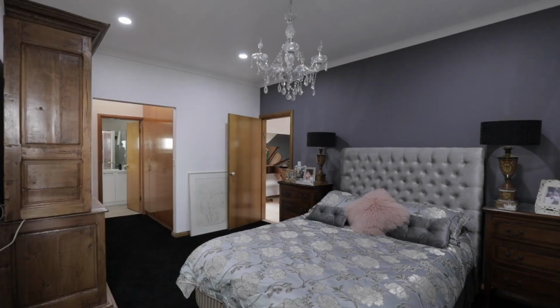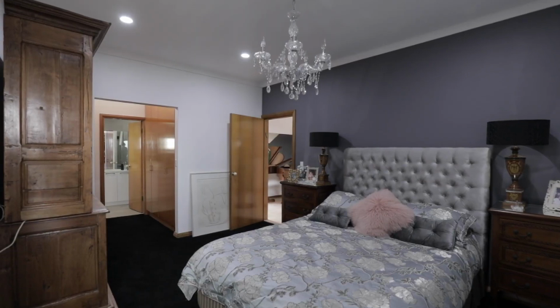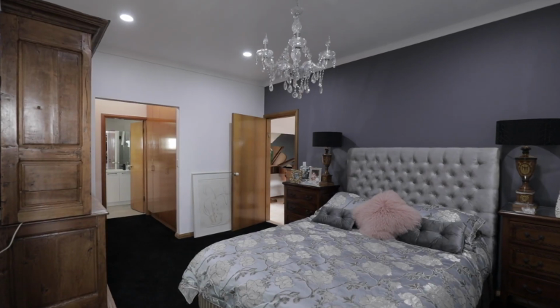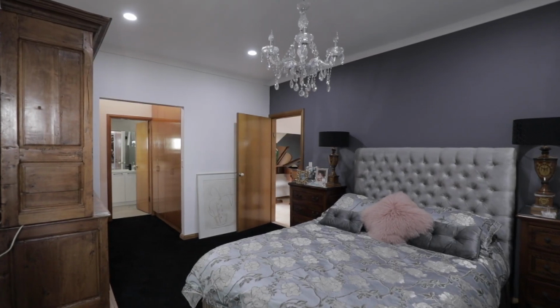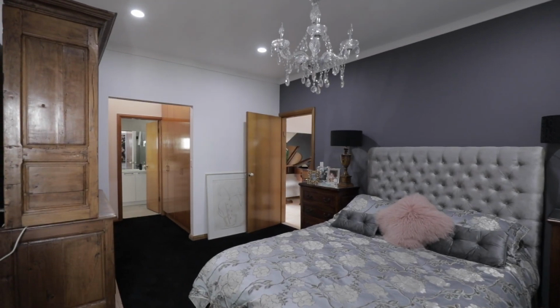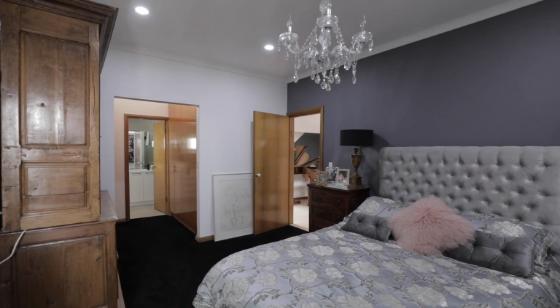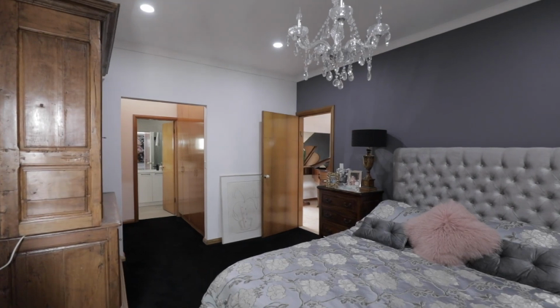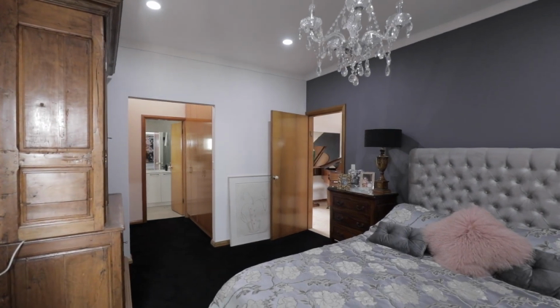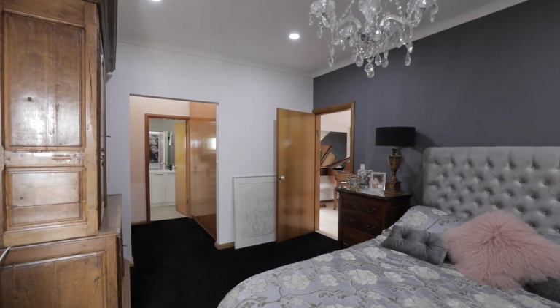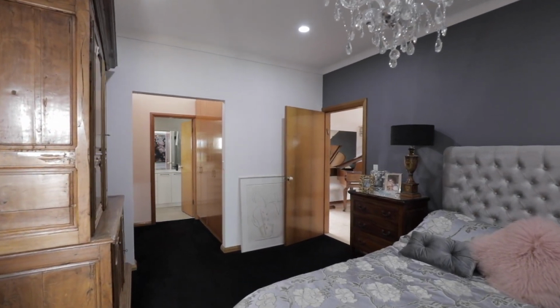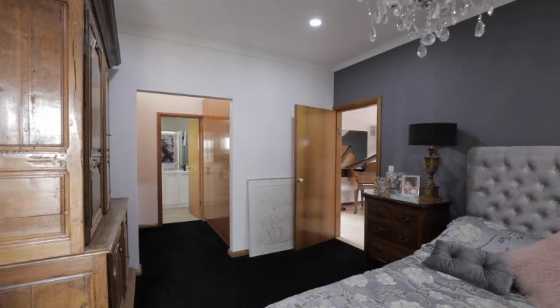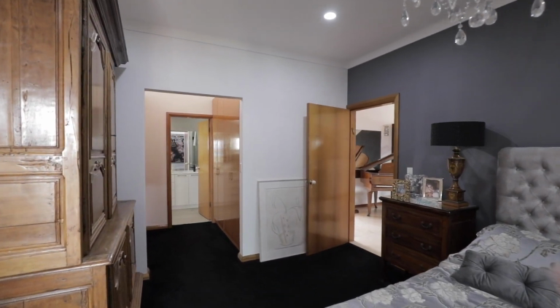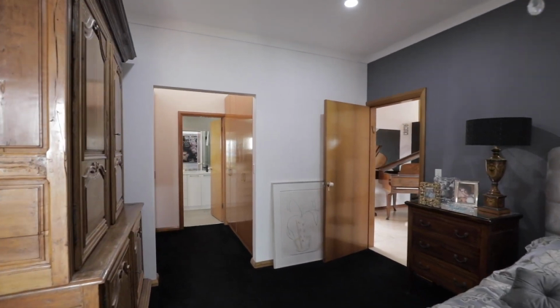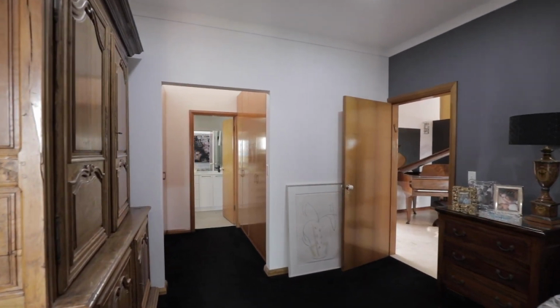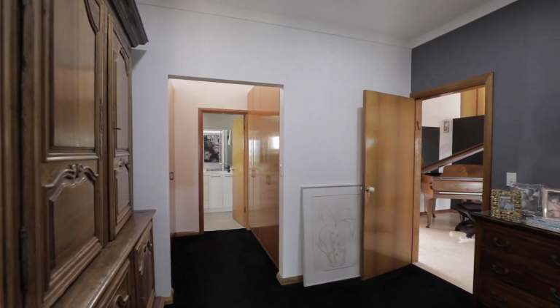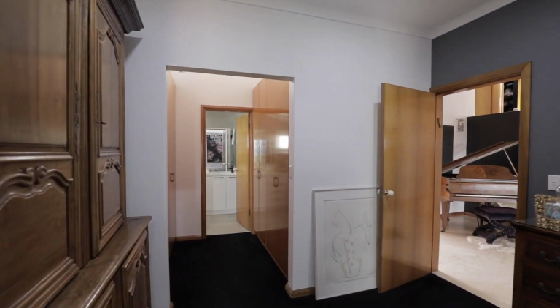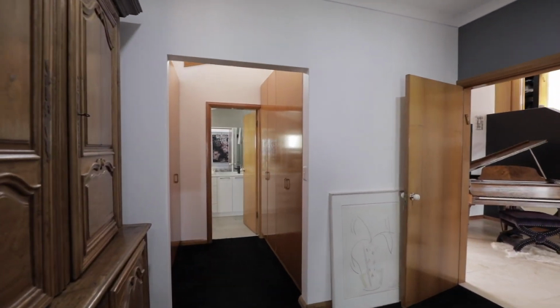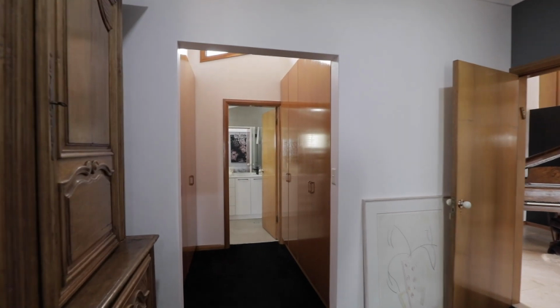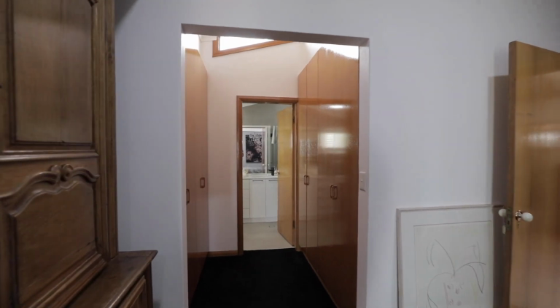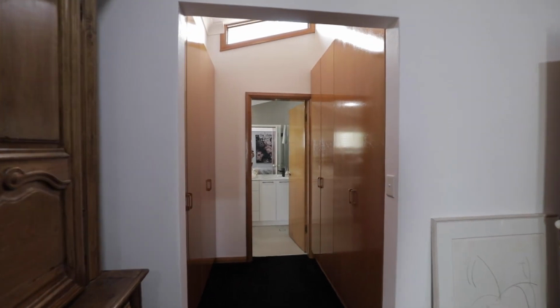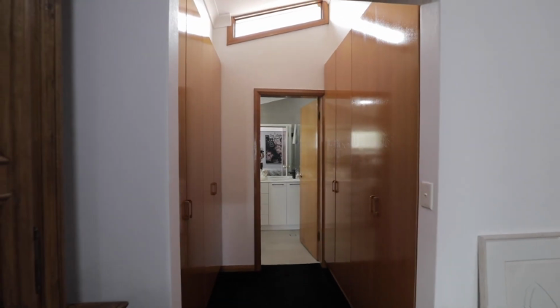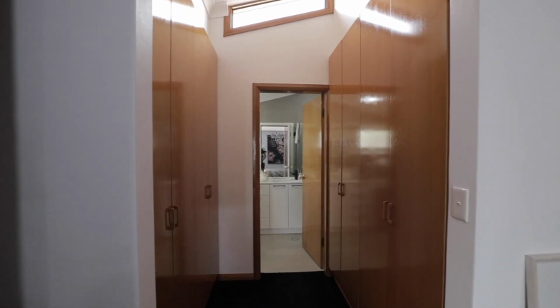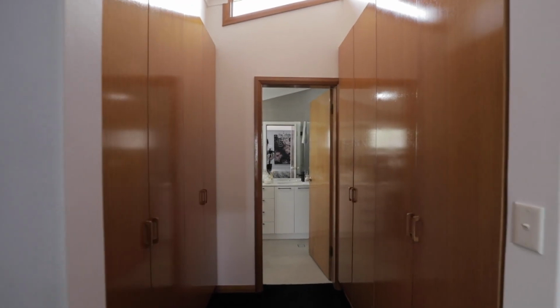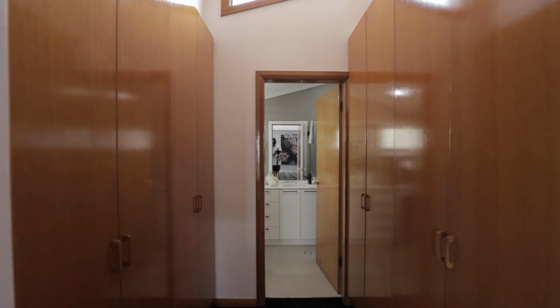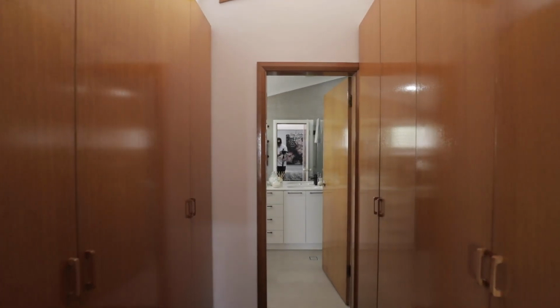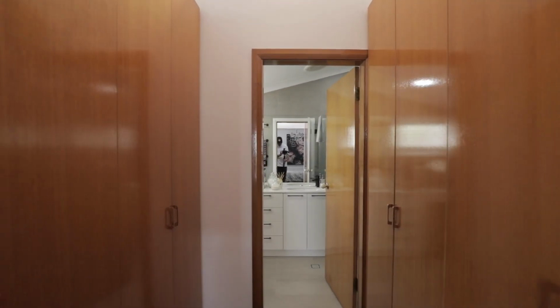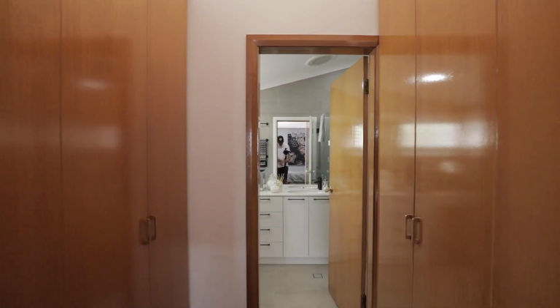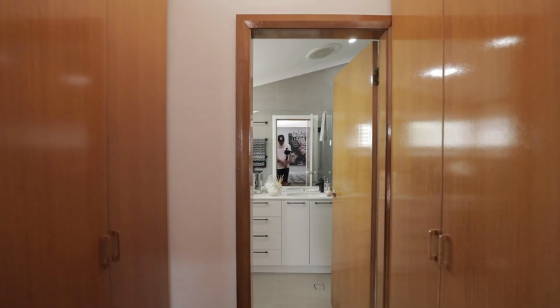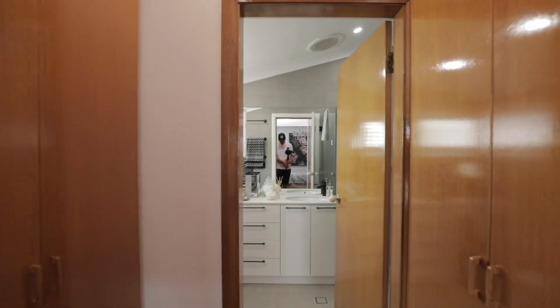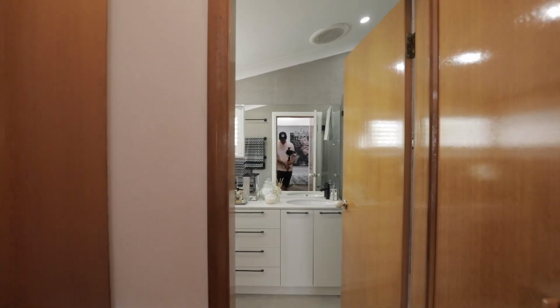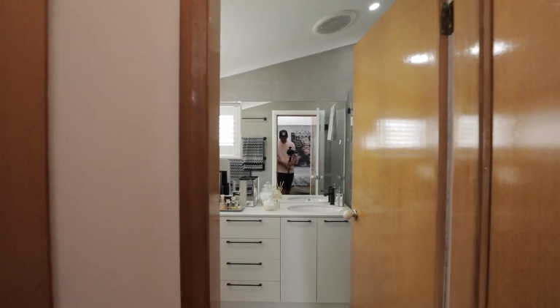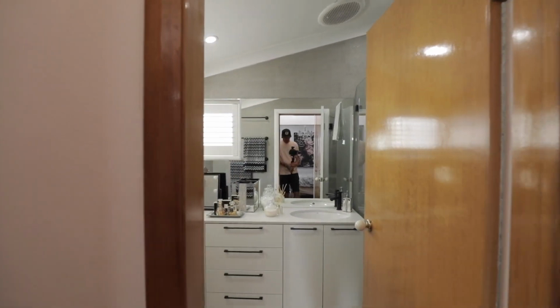This is the master bedroom. As you can see it is a large bedroom — room for a king-size bed and bedside tables. You have a walk-in robe area and a lovely ensuite bathroom.